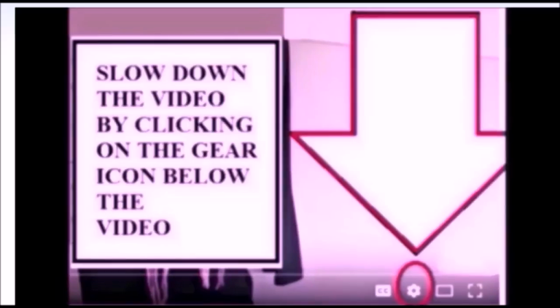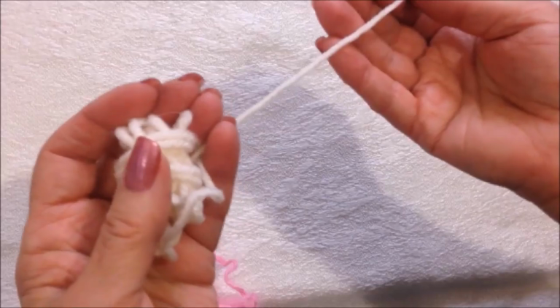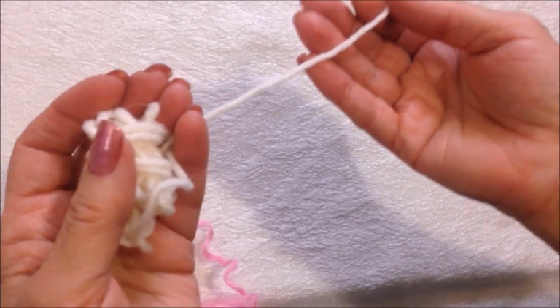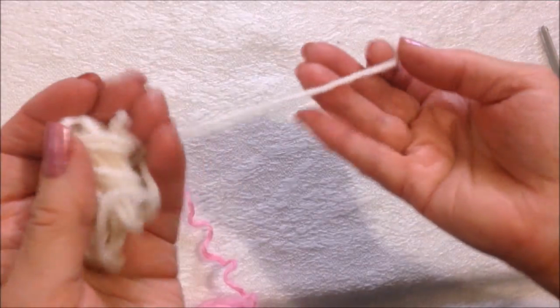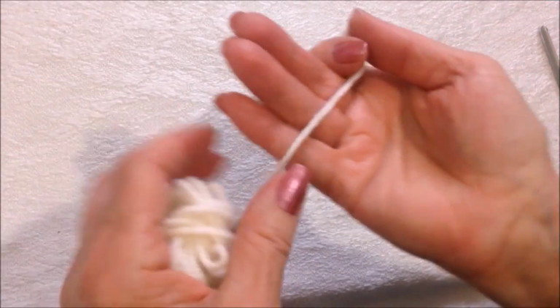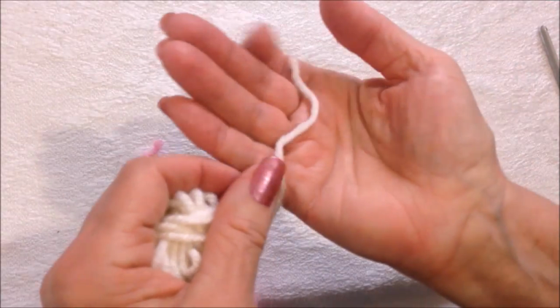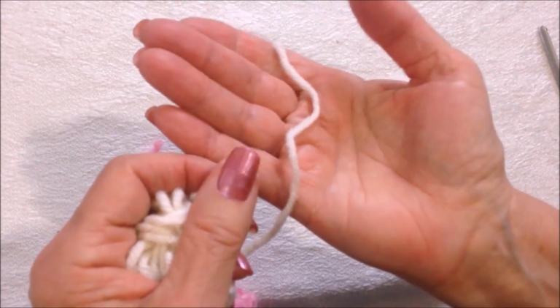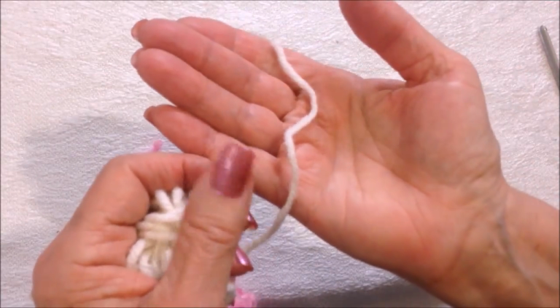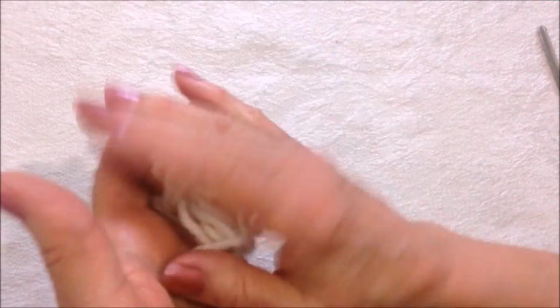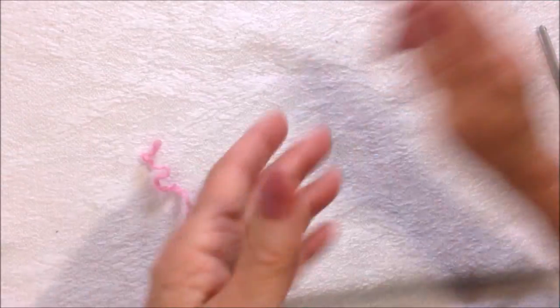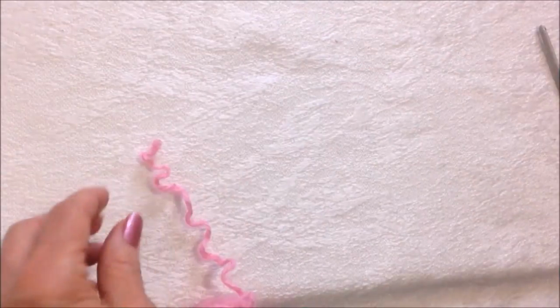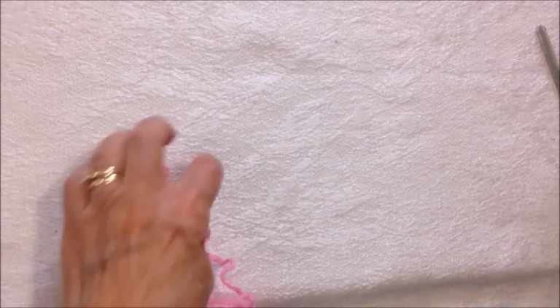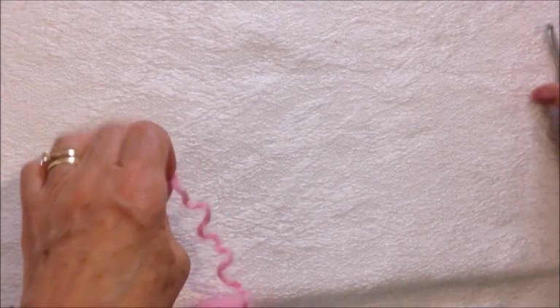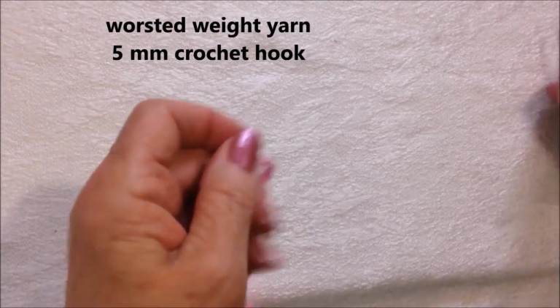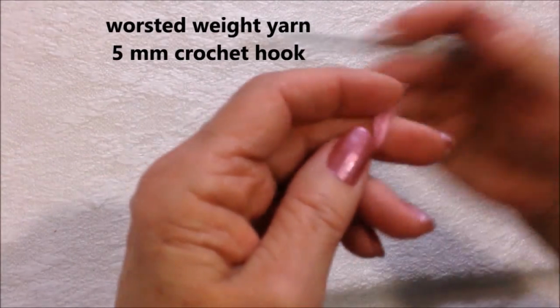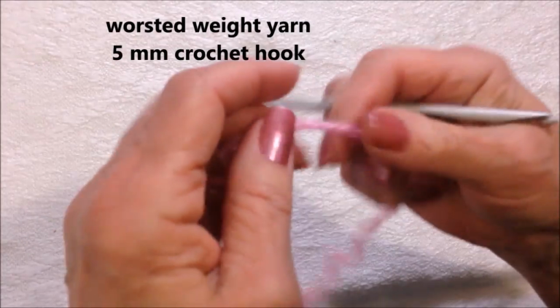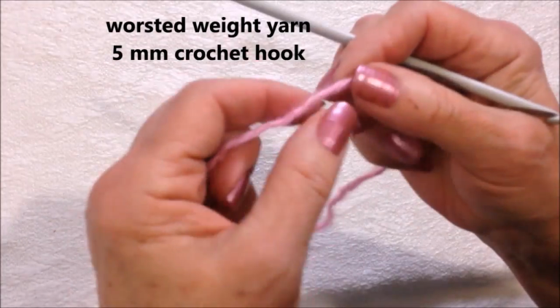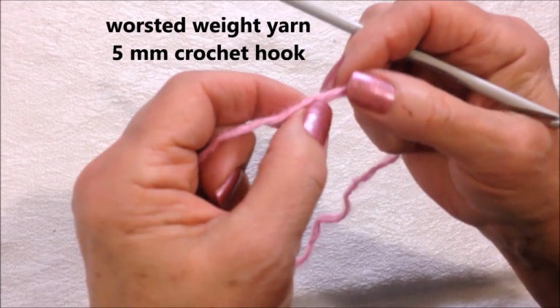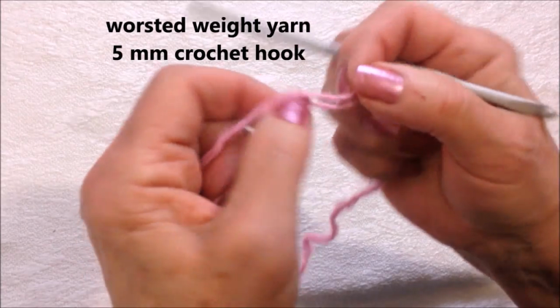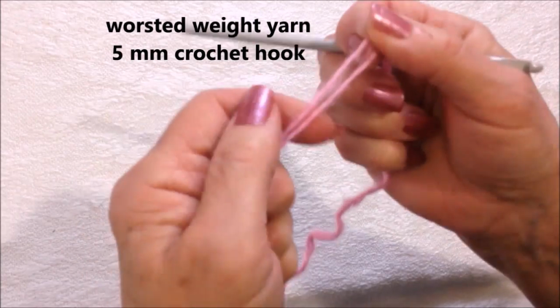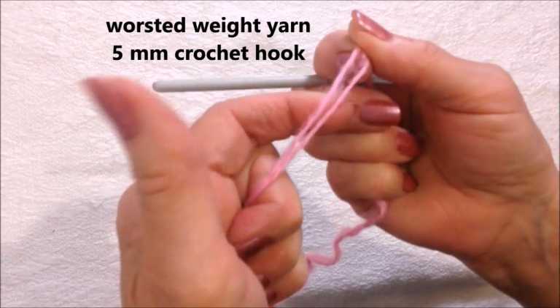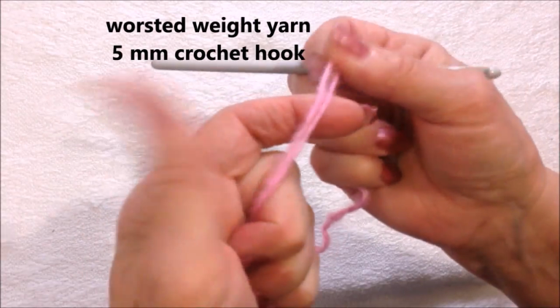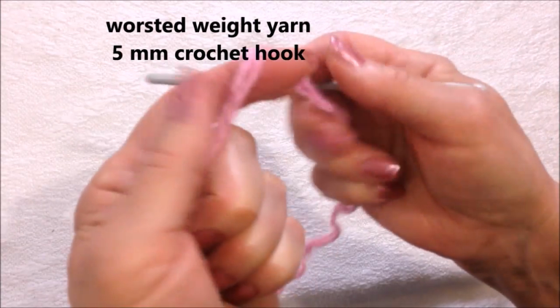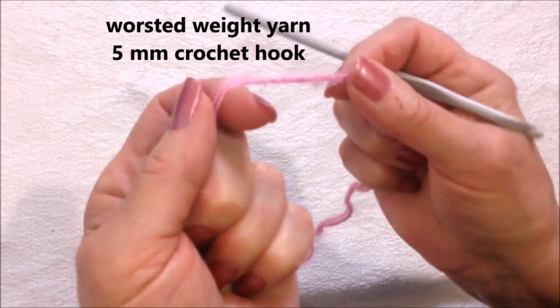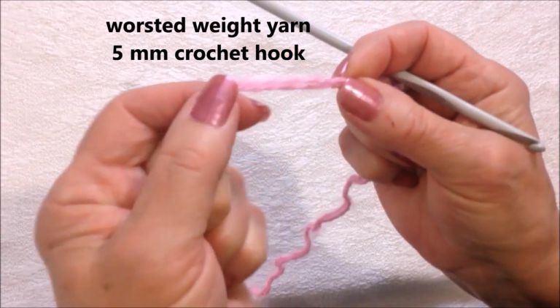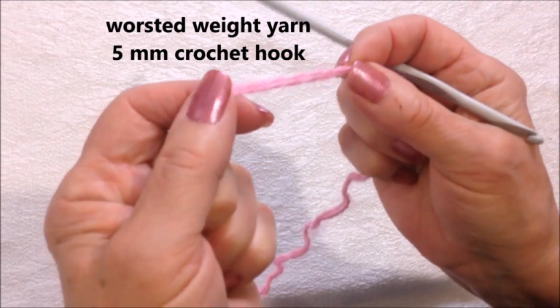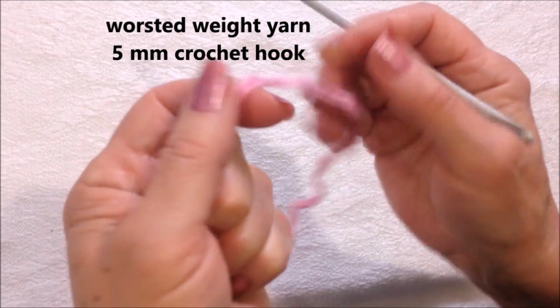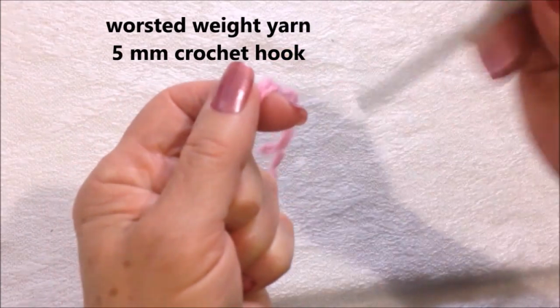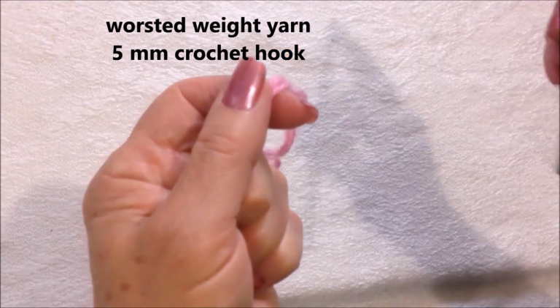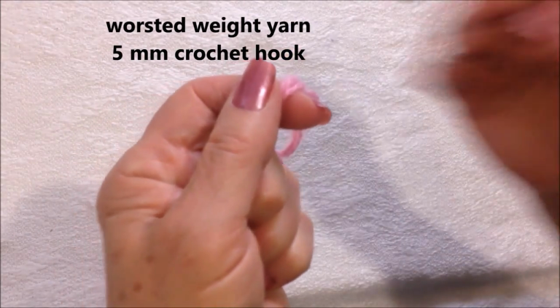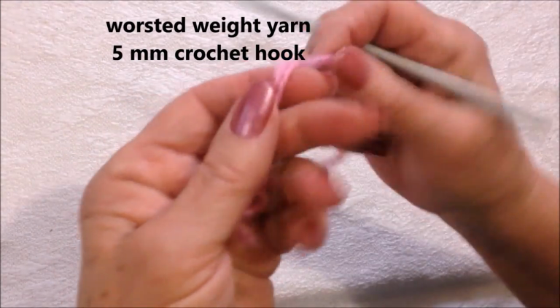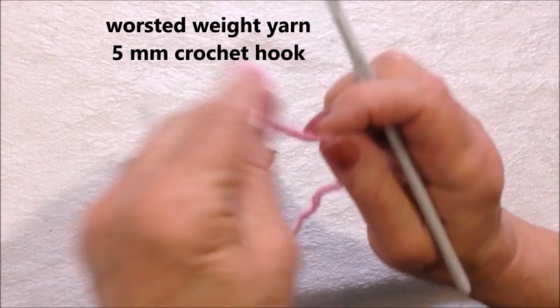To make this little mouse you can work with either worsted weight yarn, or two strands of a thin fingering yarn, or a double knit or baby yarn.